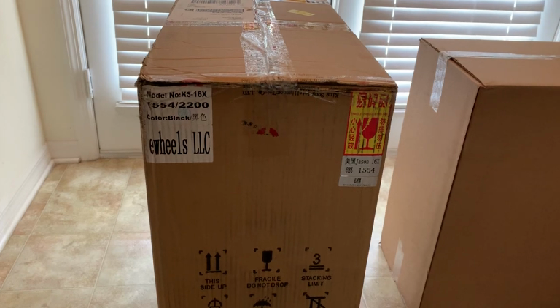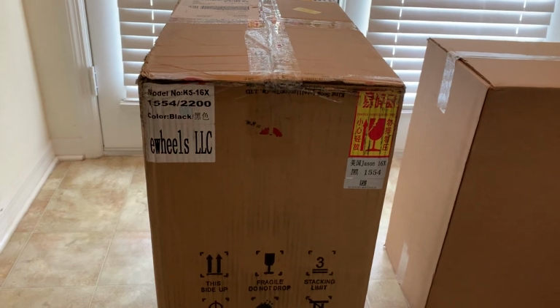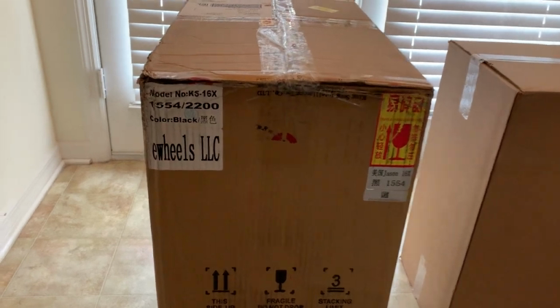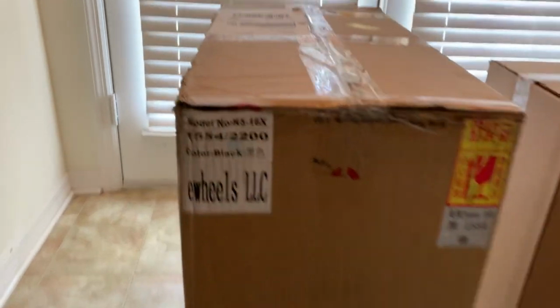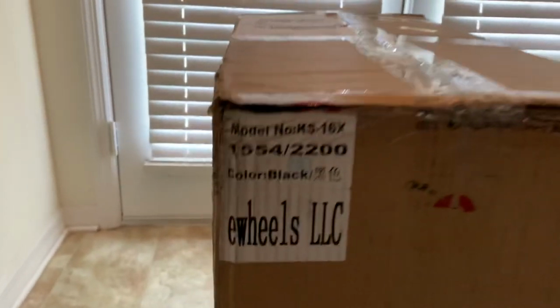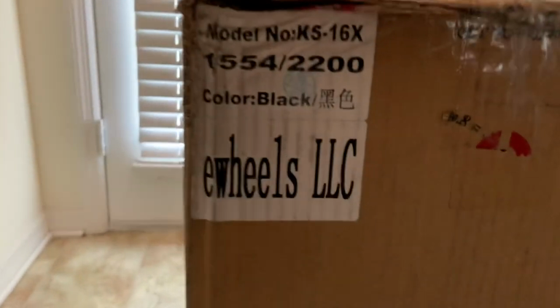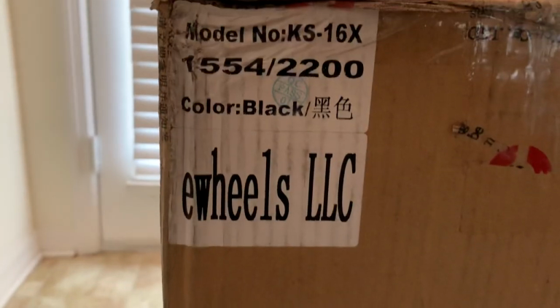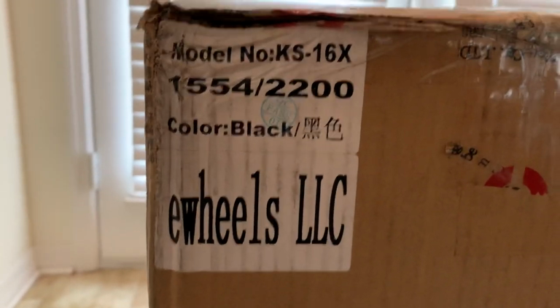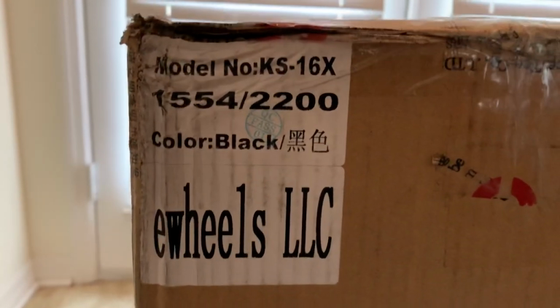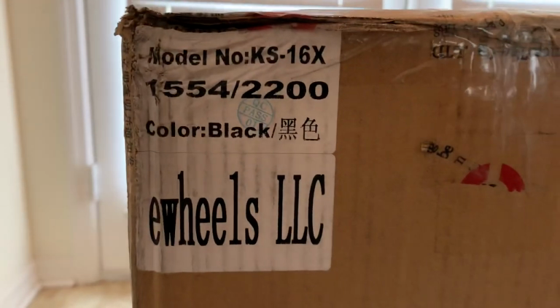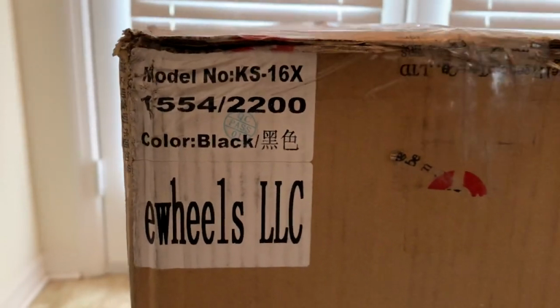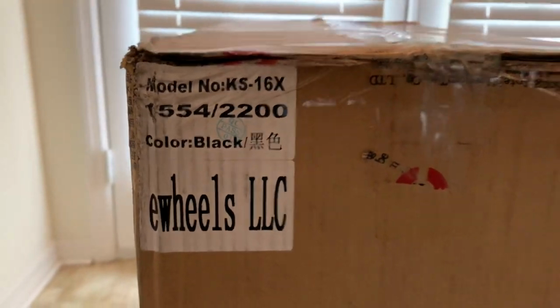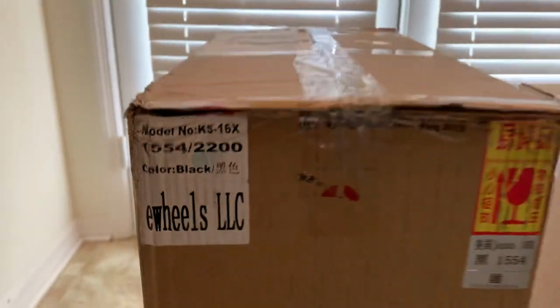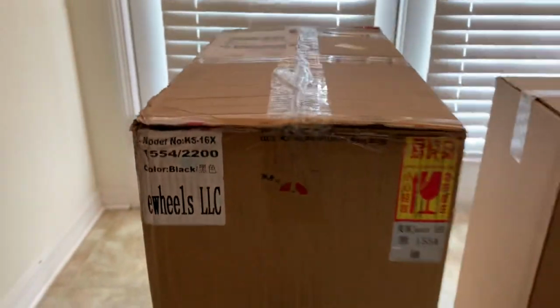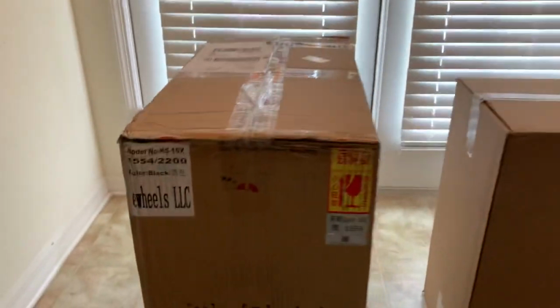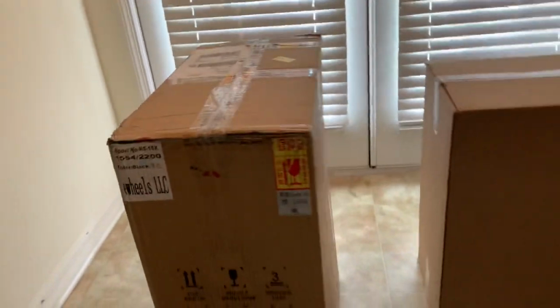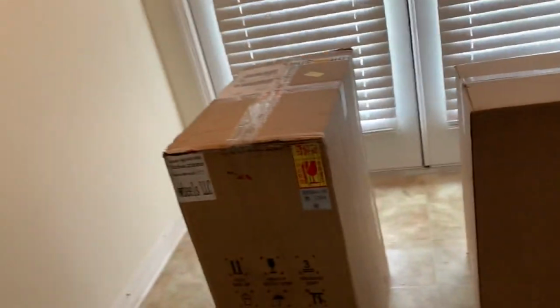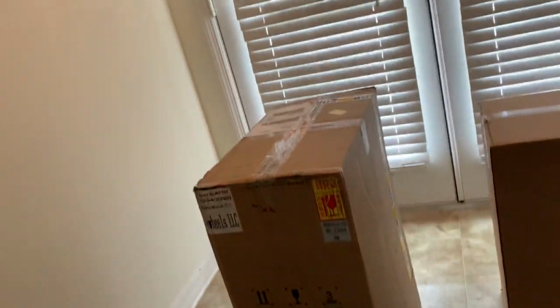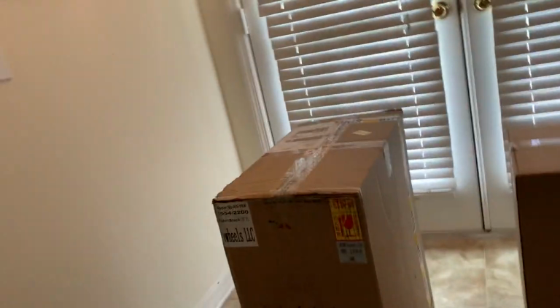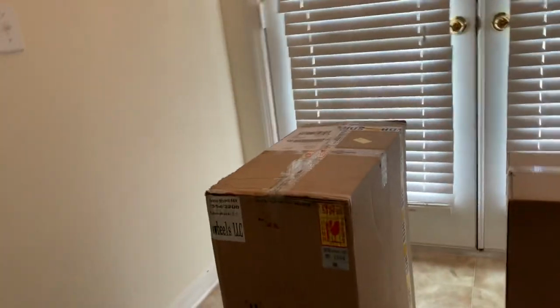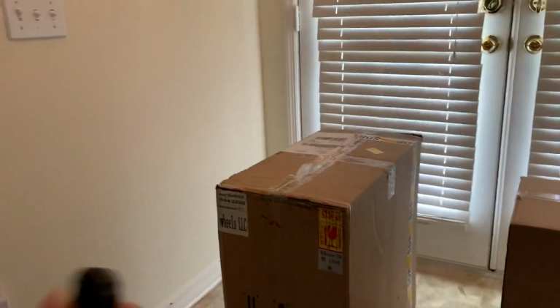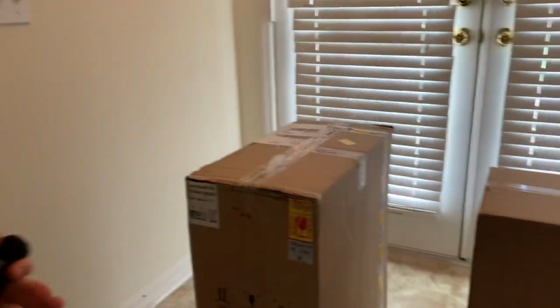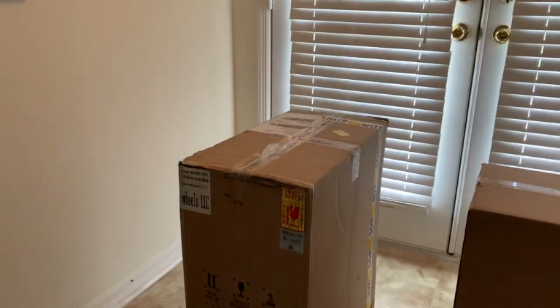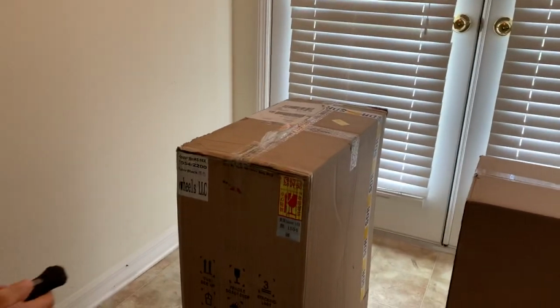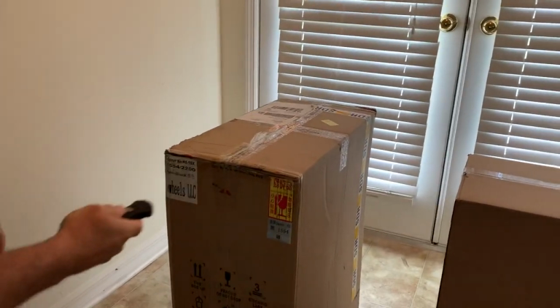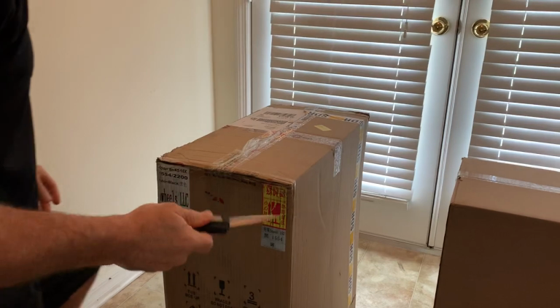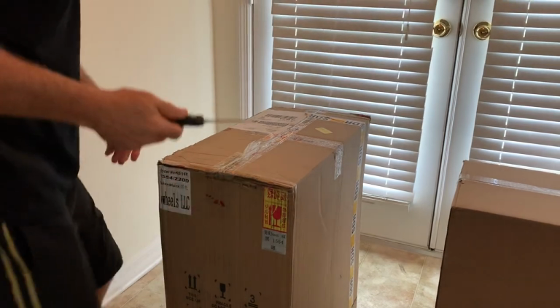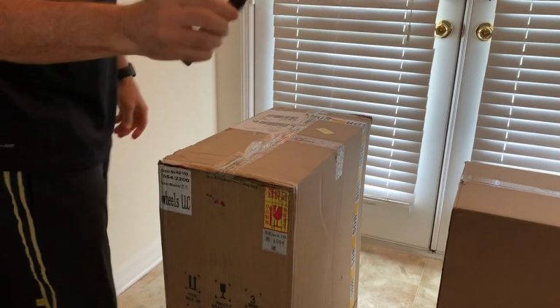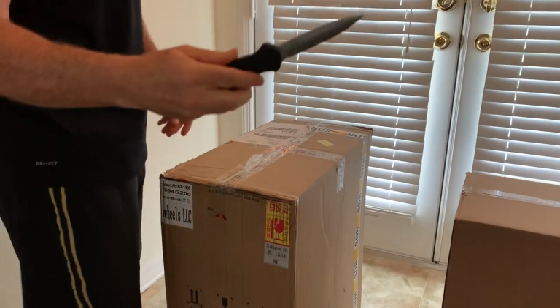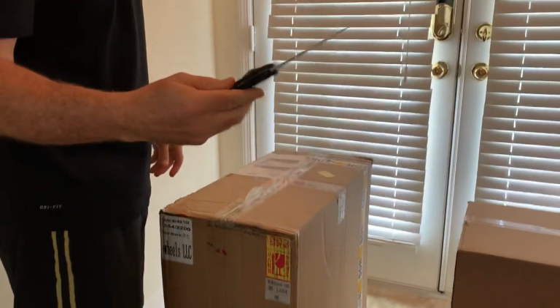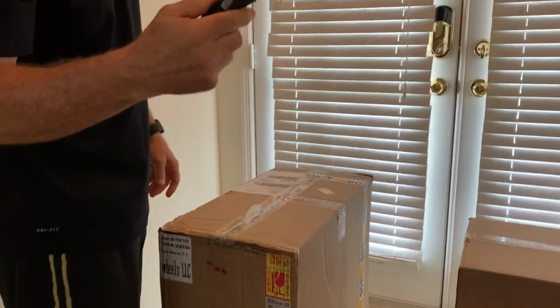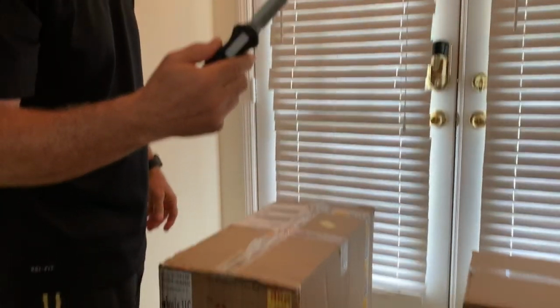Look what just arrived, fresh from e-wheels. Let's open it and see what's inside. Freedom America.